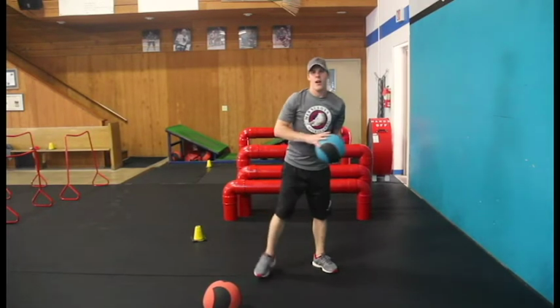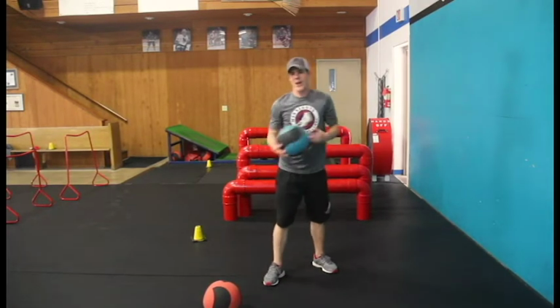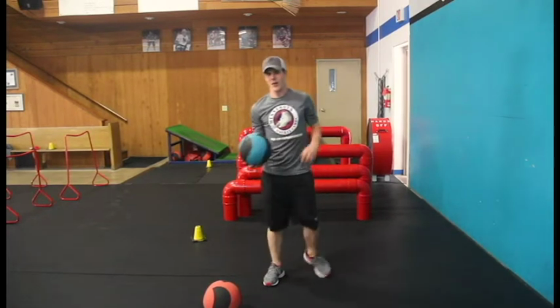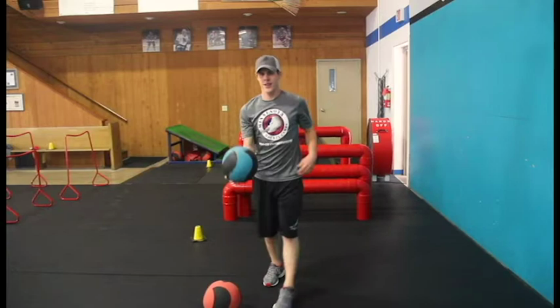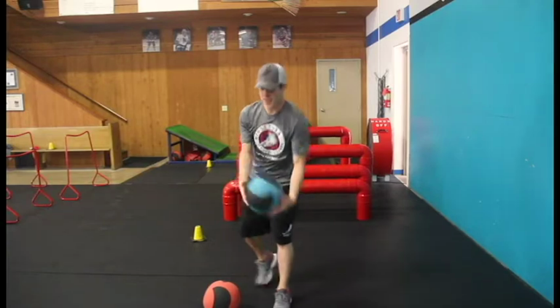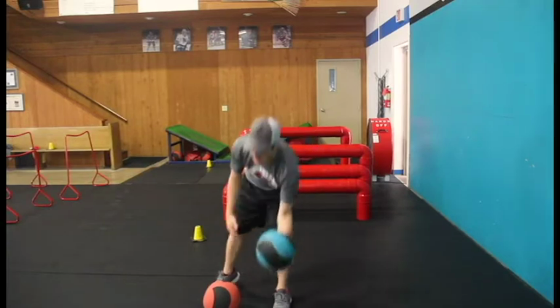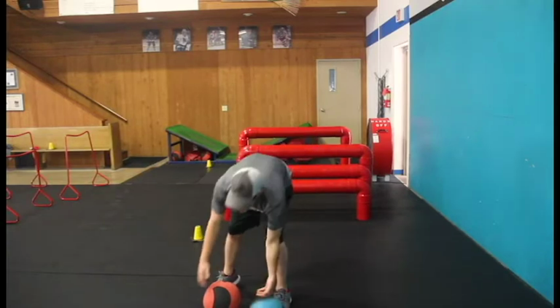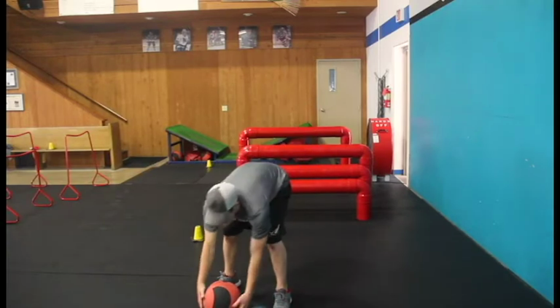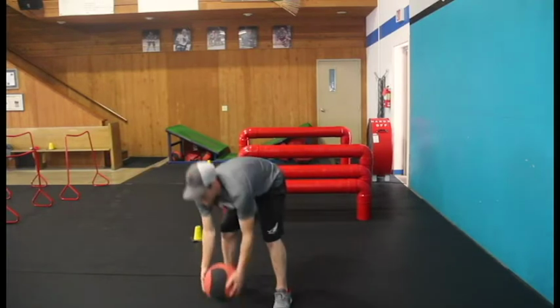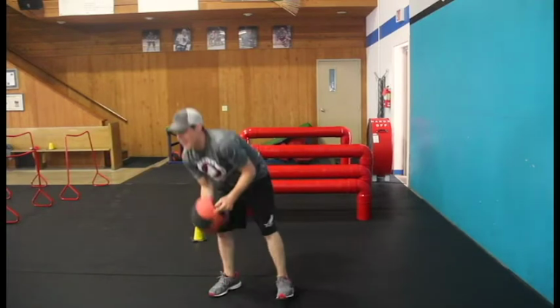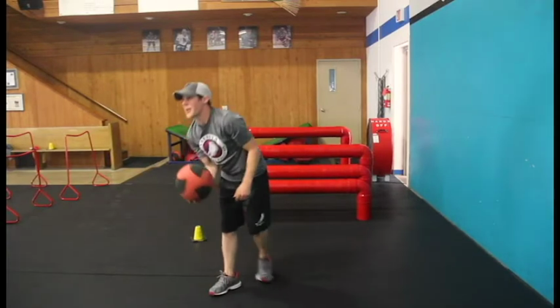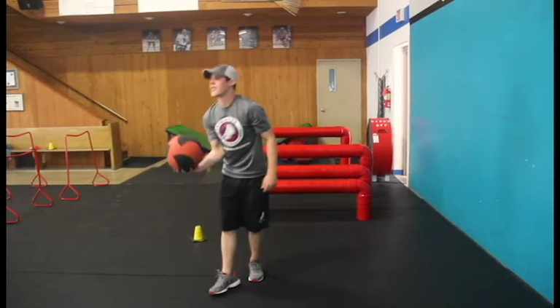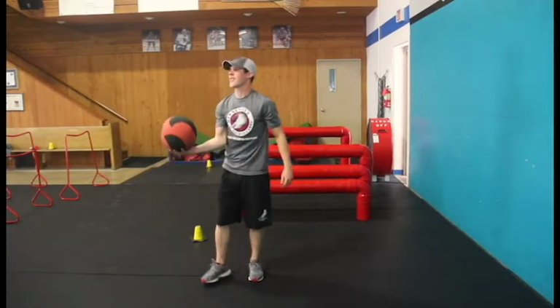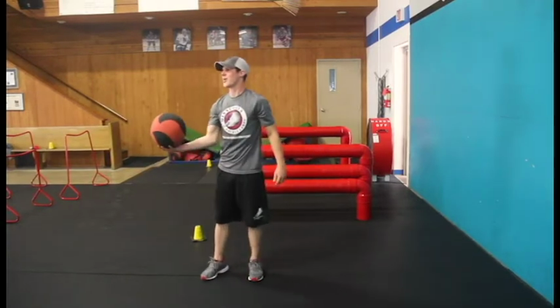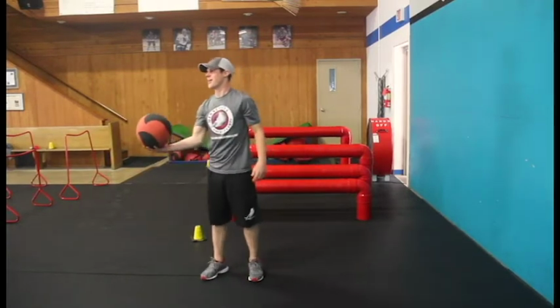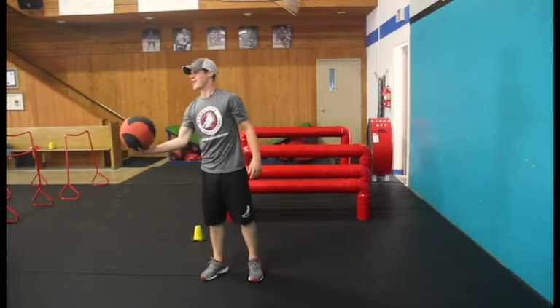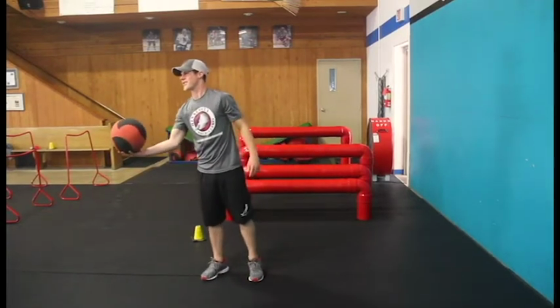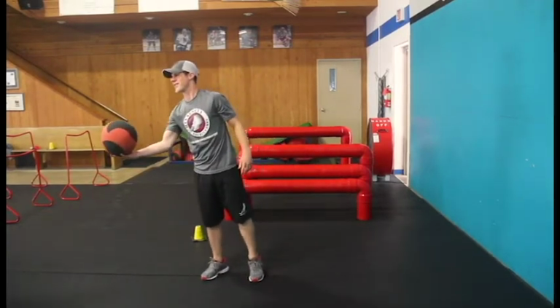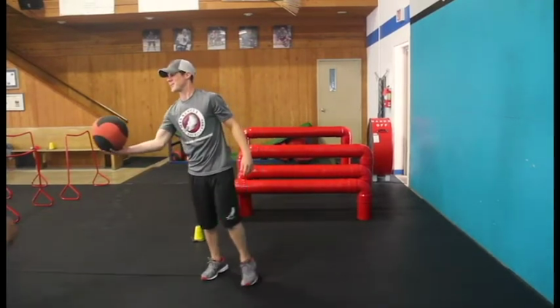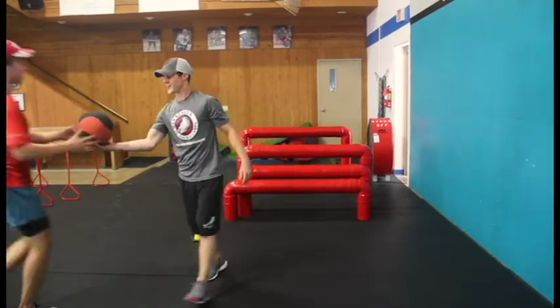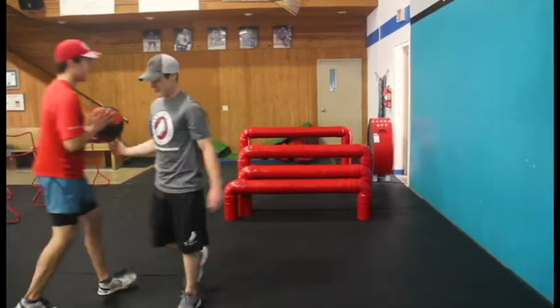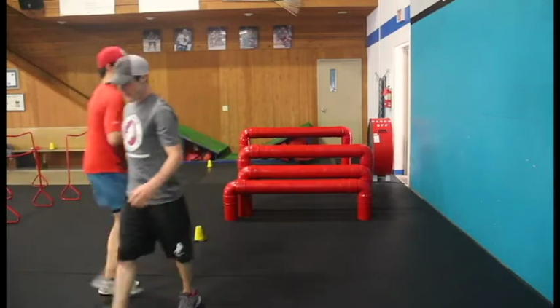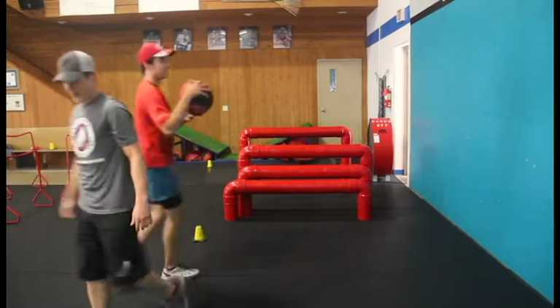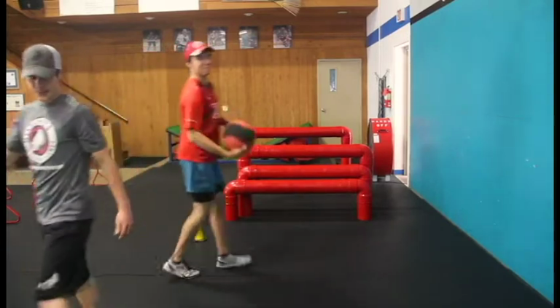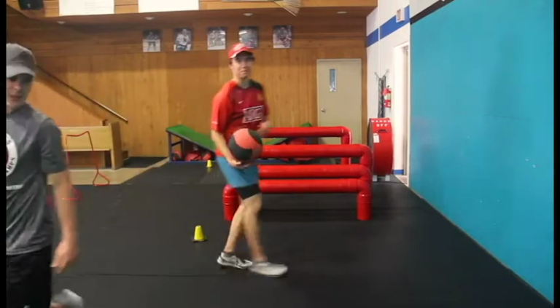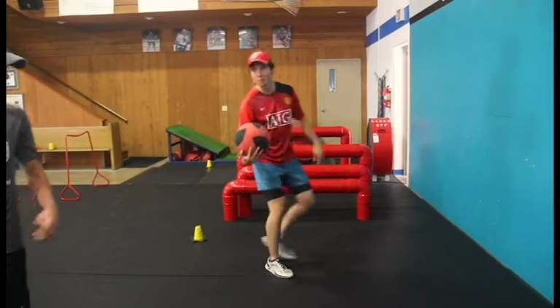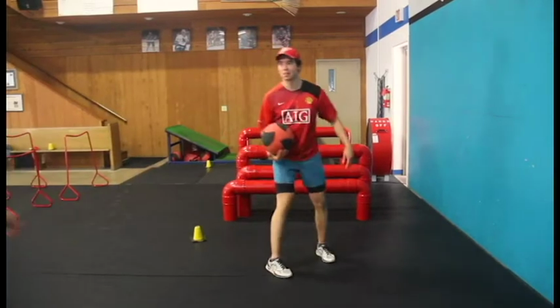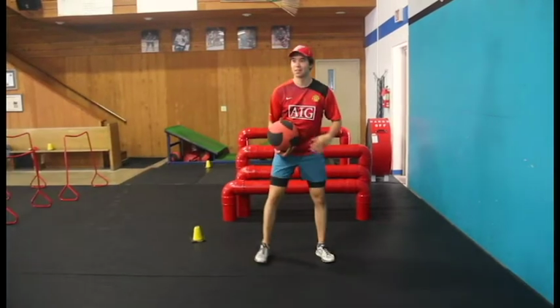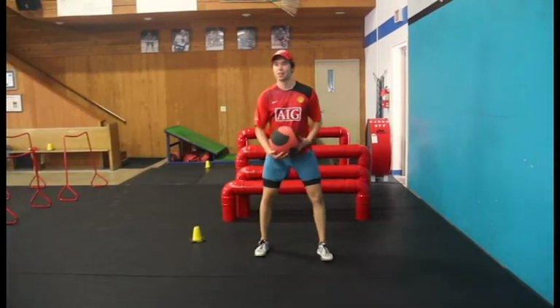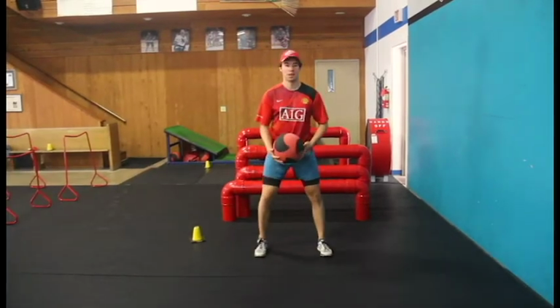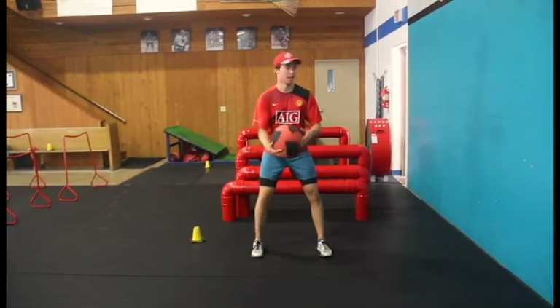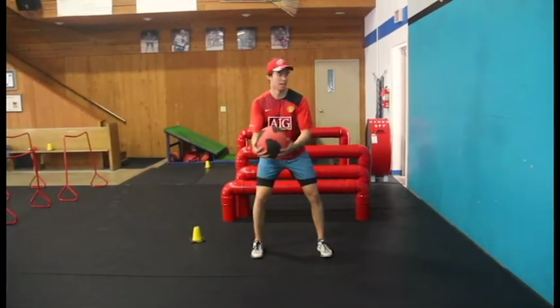All right, I'm going to have one of our athletes here. Ian Denny's going to come and do a few demonstrations. Whenever you're ready.